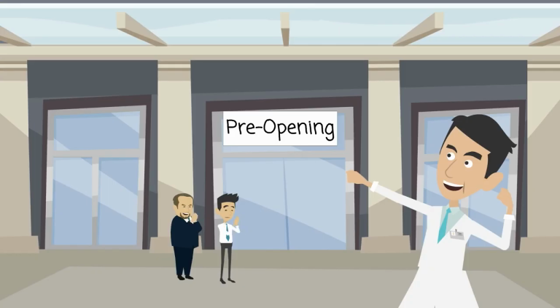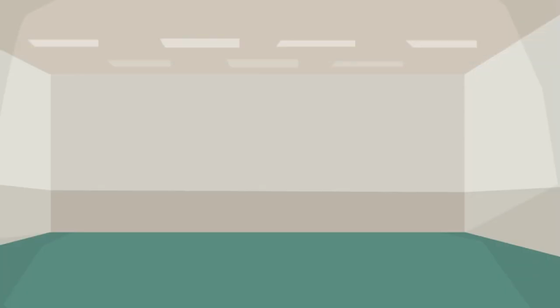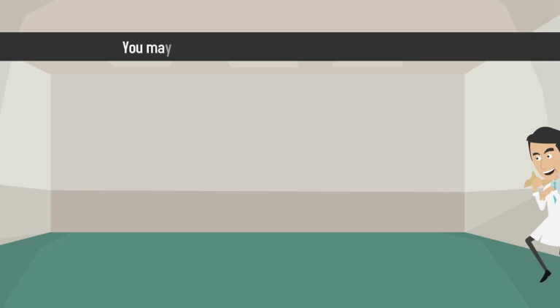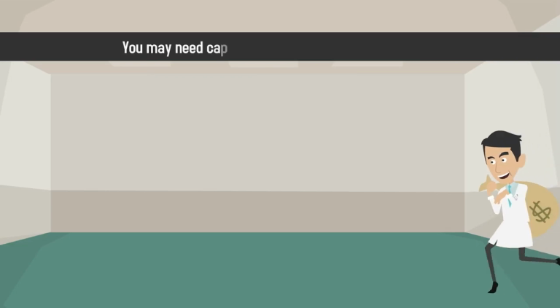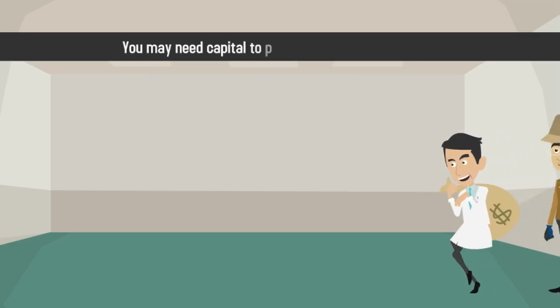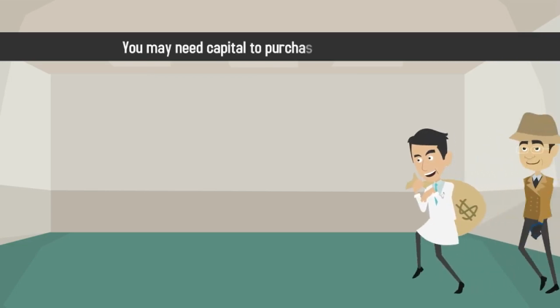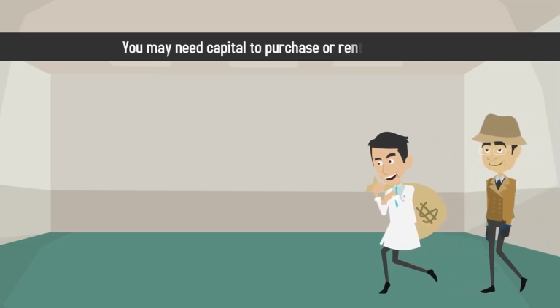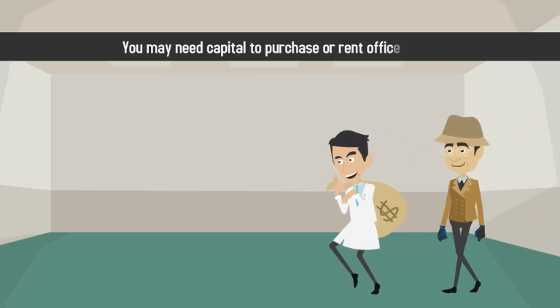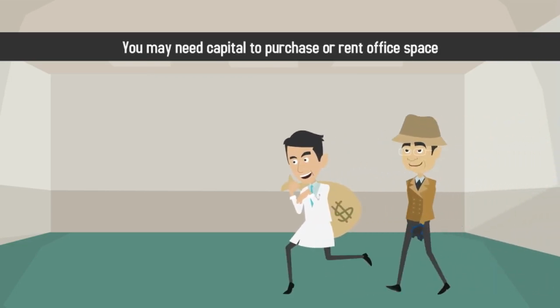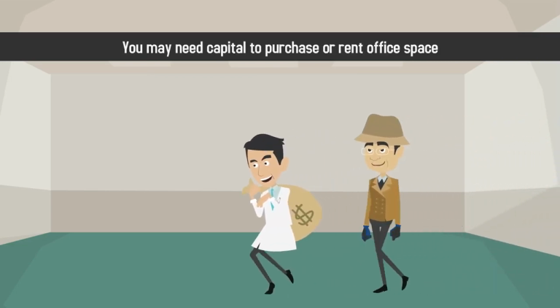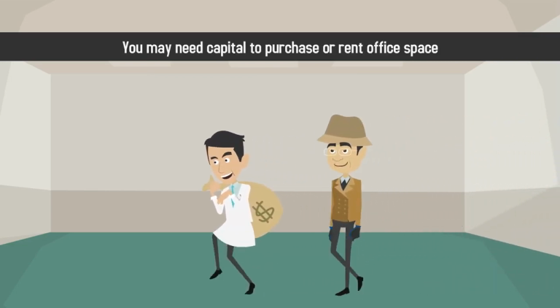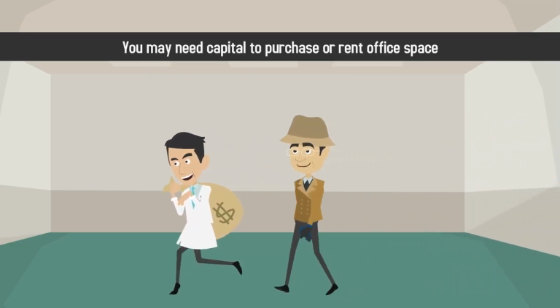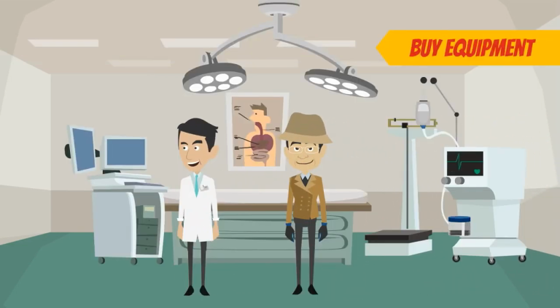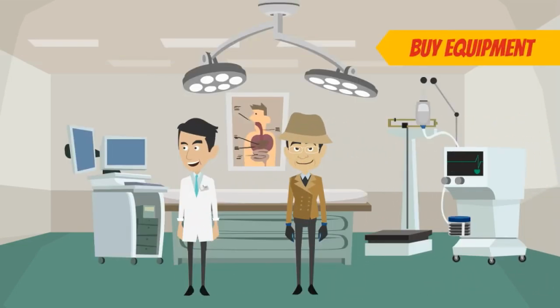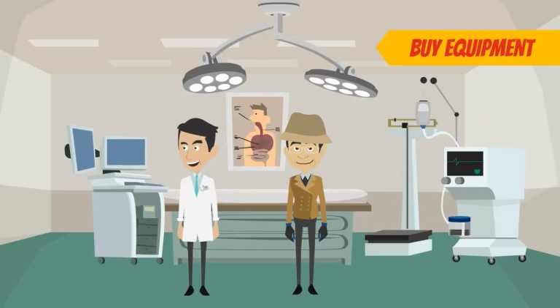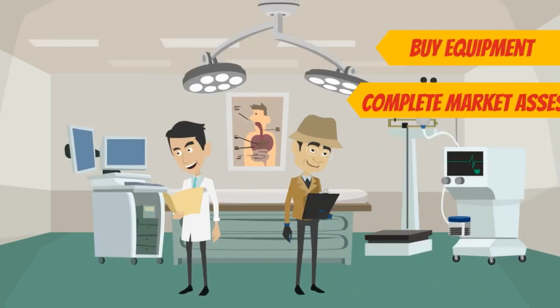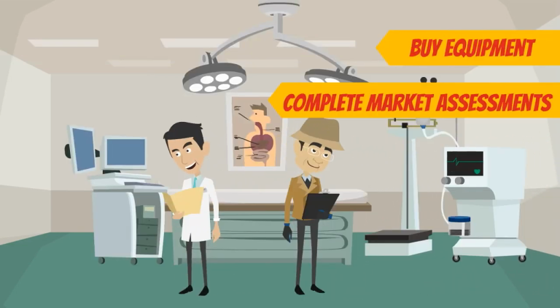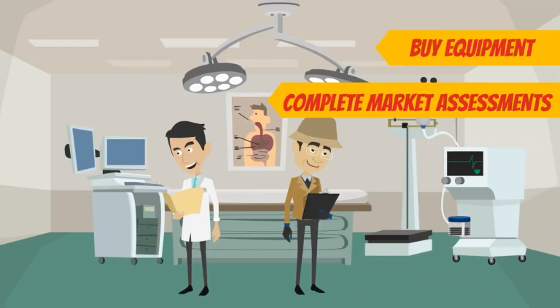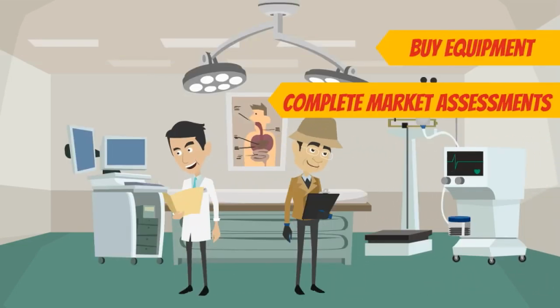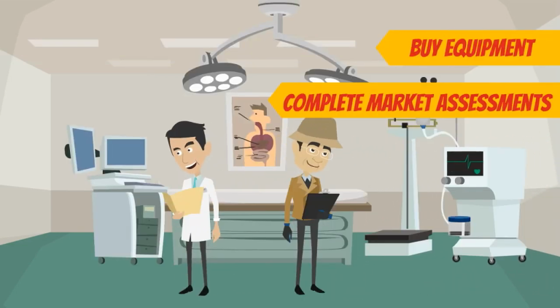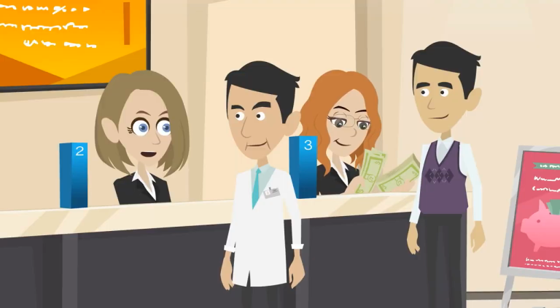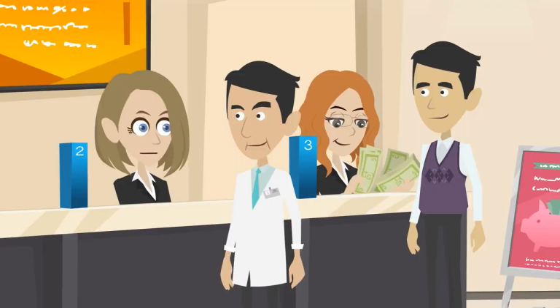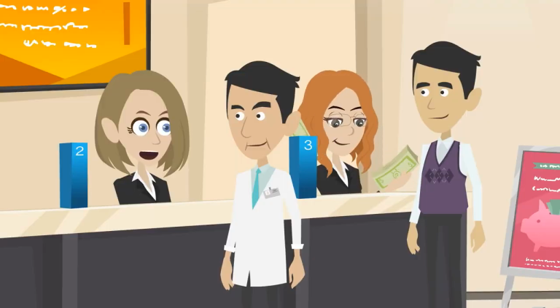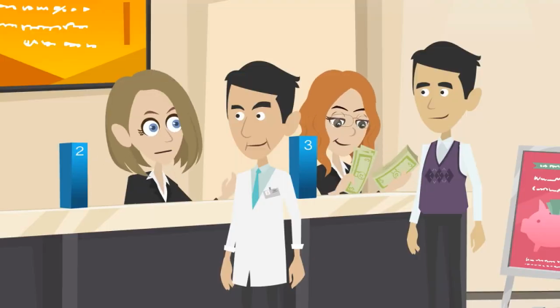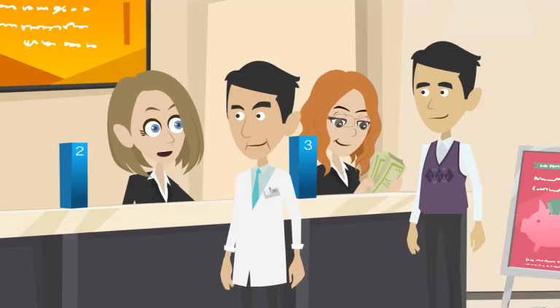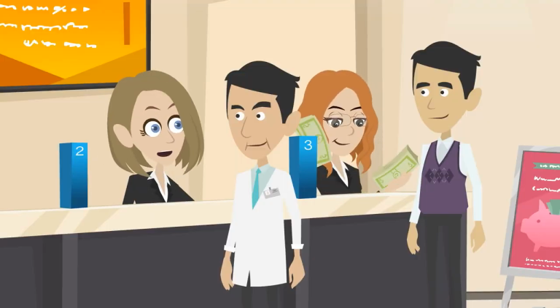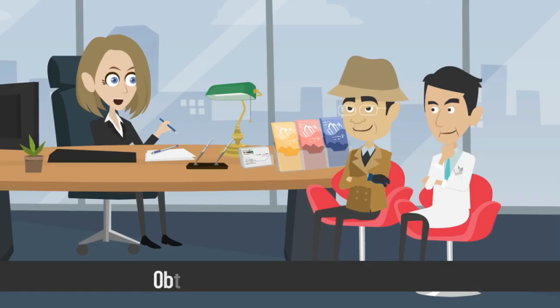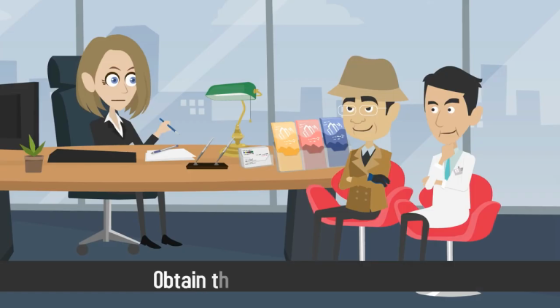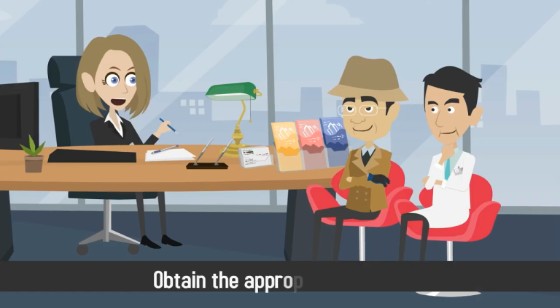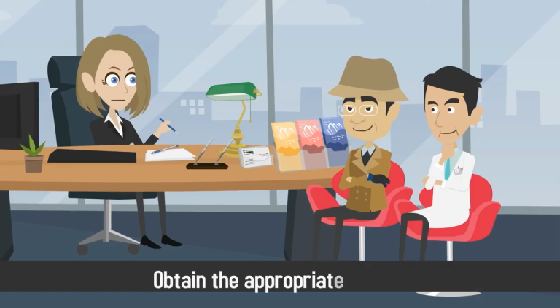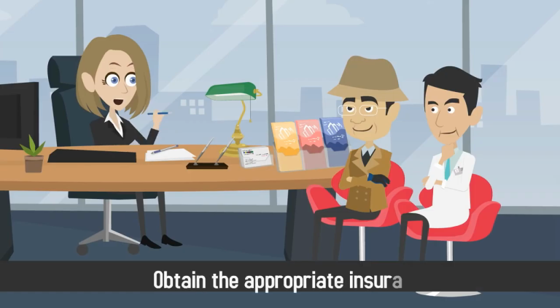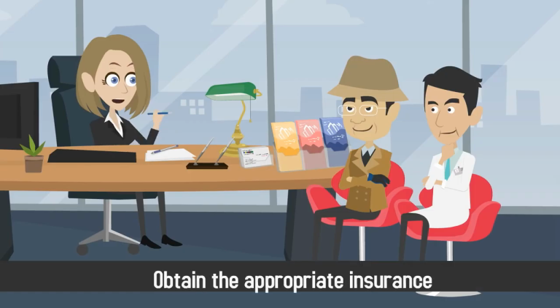During pre-opening, you may need capital to purchase or rent office space, buy equipment, complete market assessments, complete the credentialing process, and obtain the appropriate insurance.